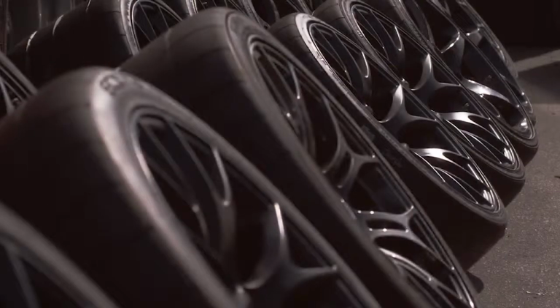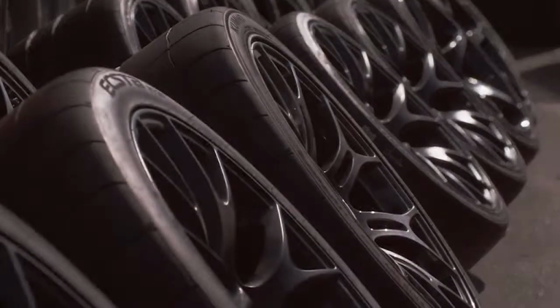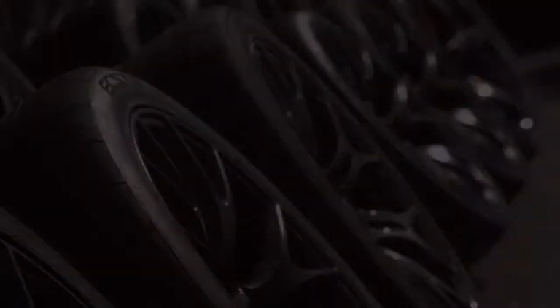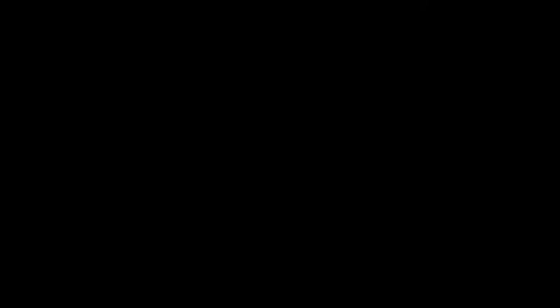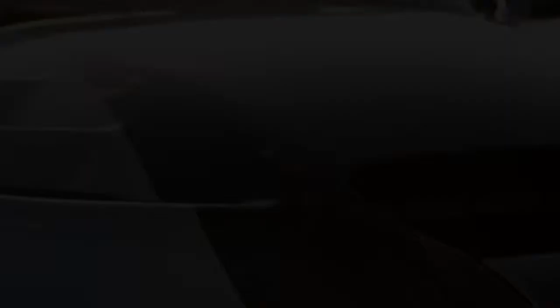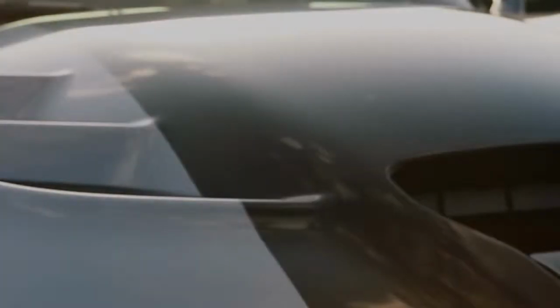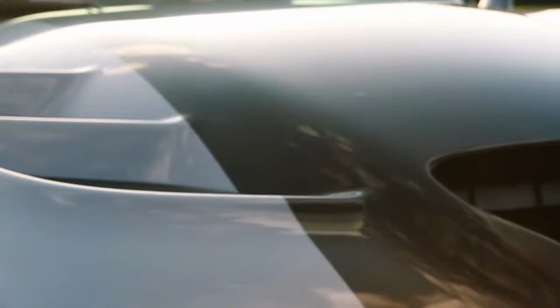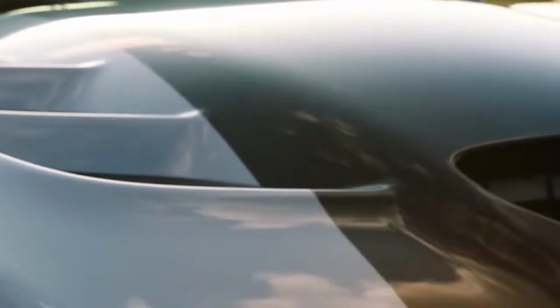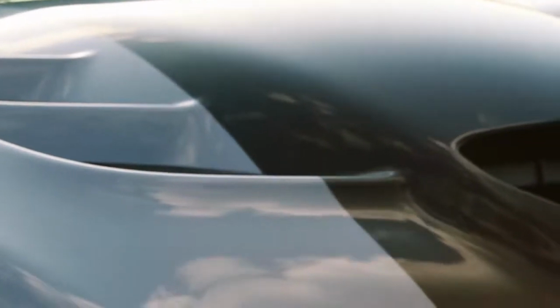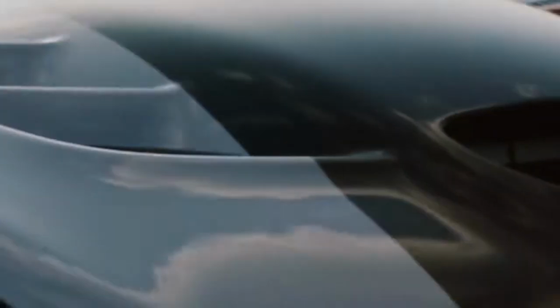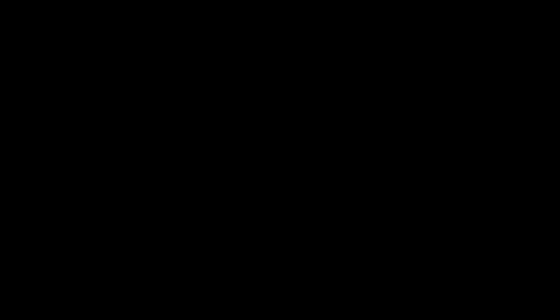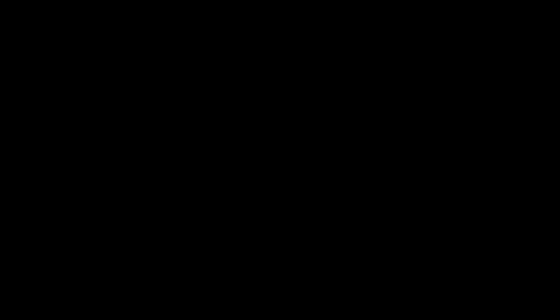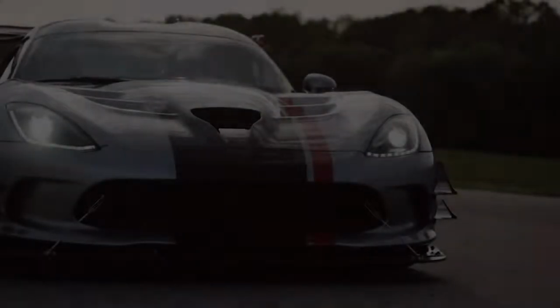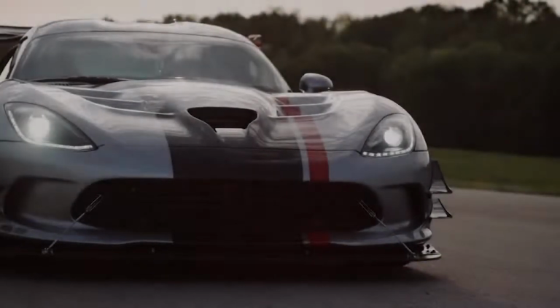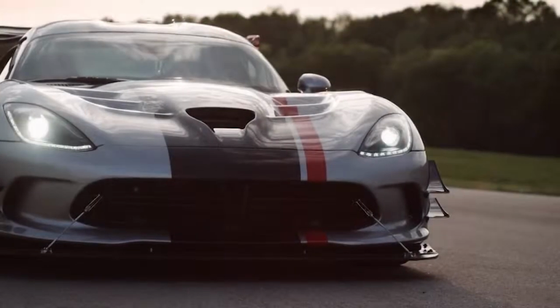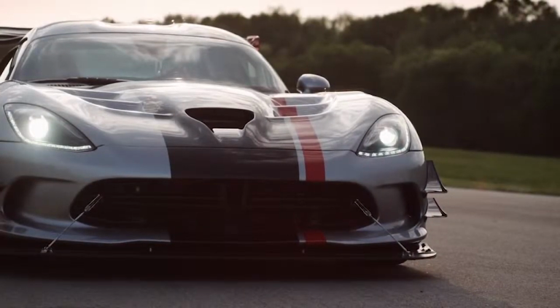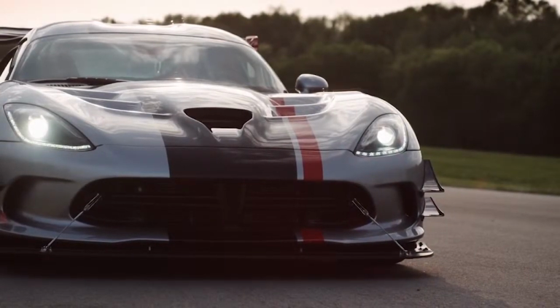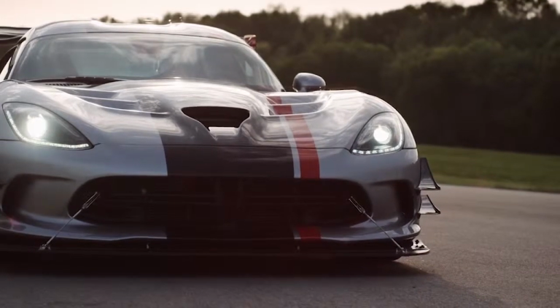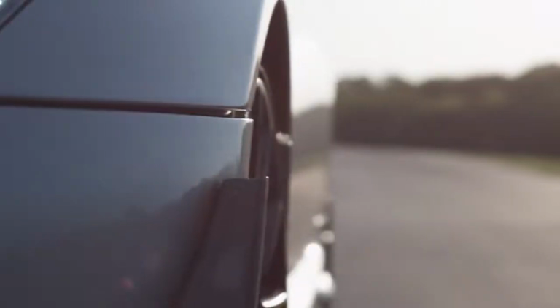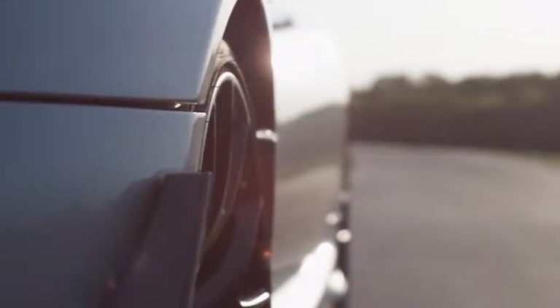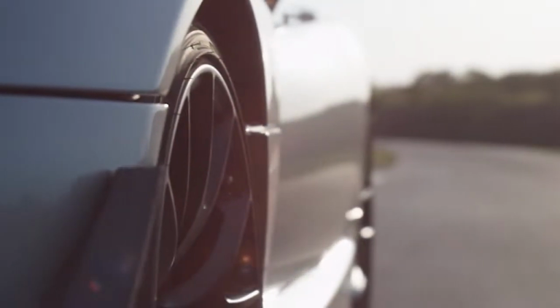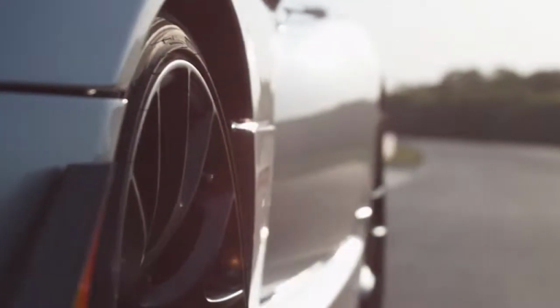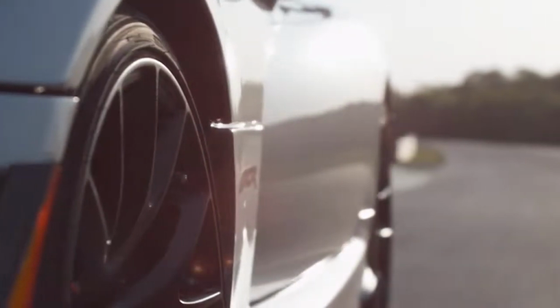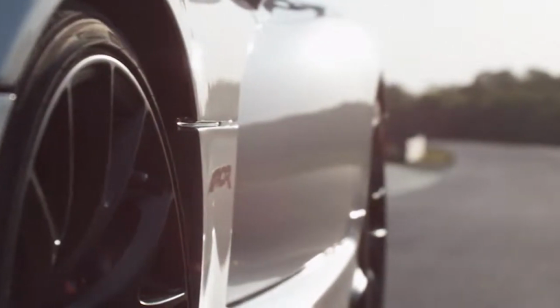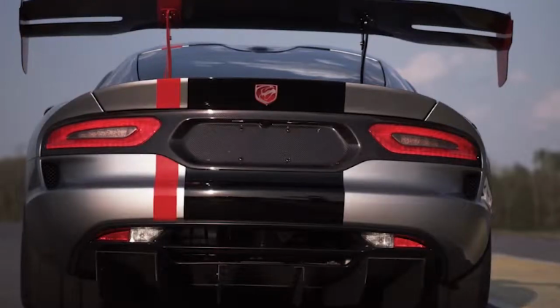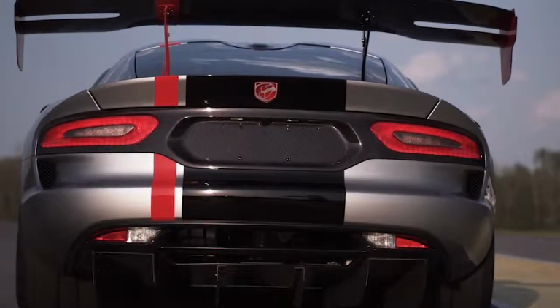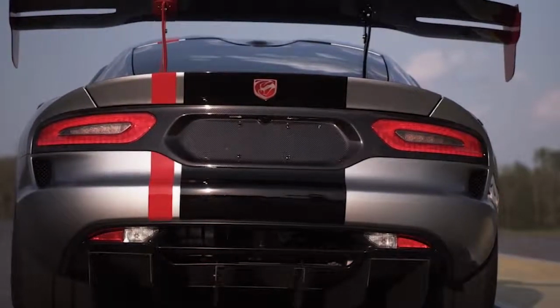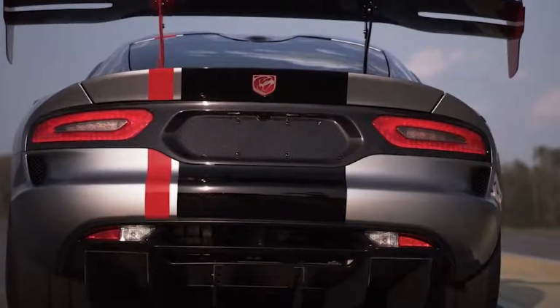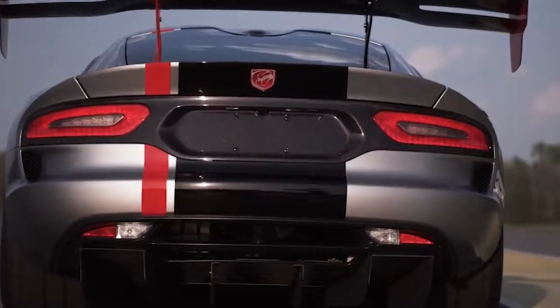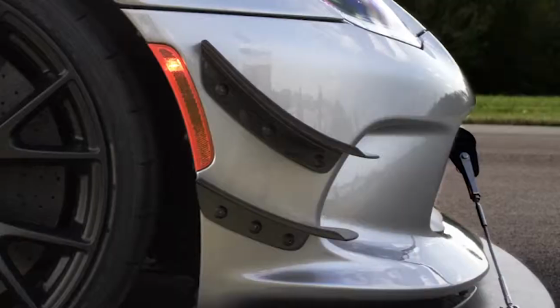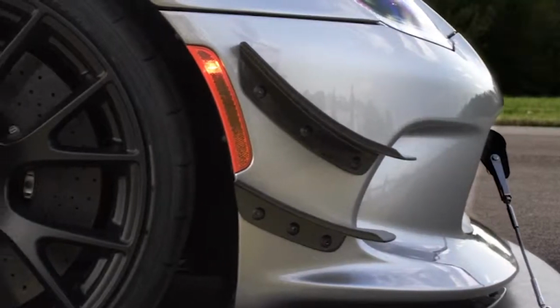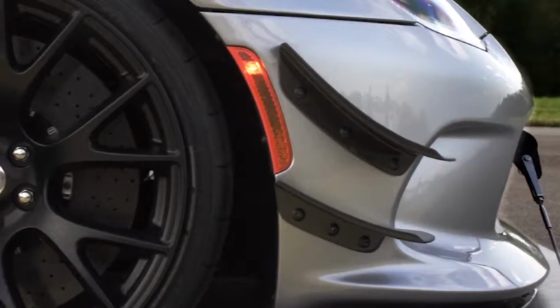There is a car that is a legend — it has been winning races for decades. But how do you make a legend better? You make an ACR that goes even faster.